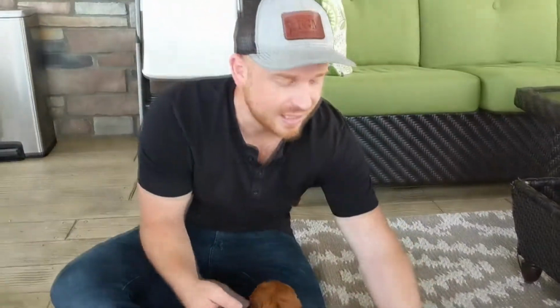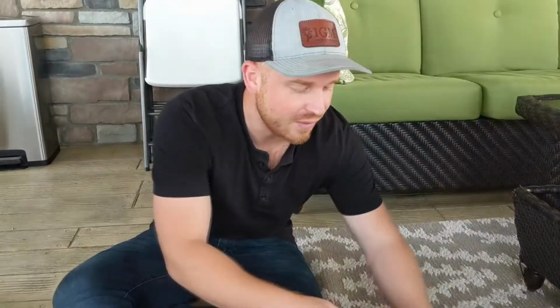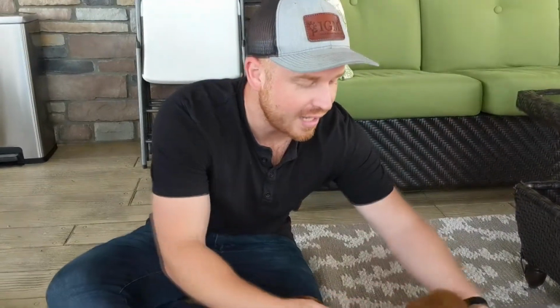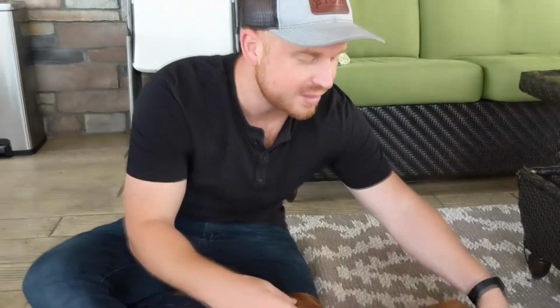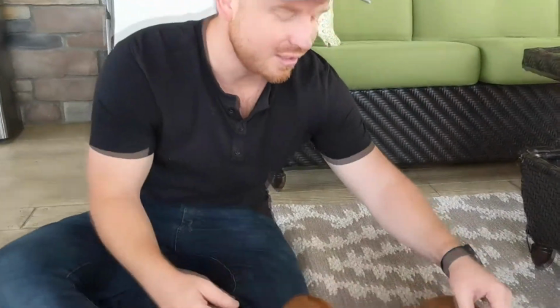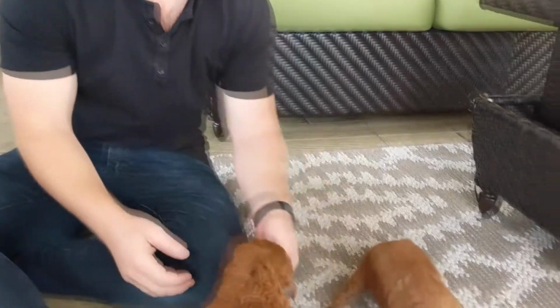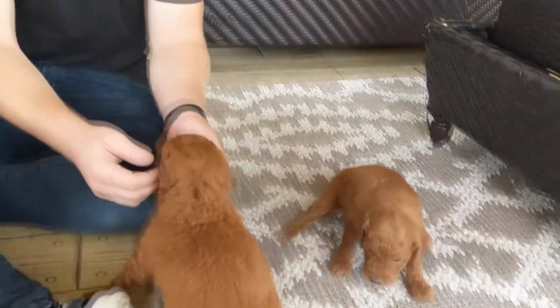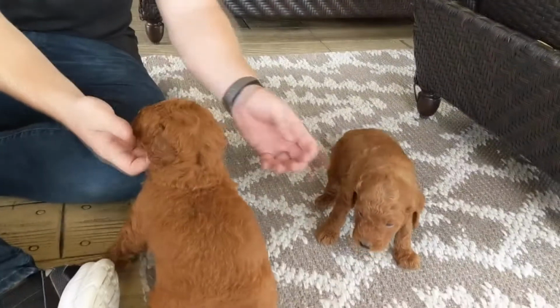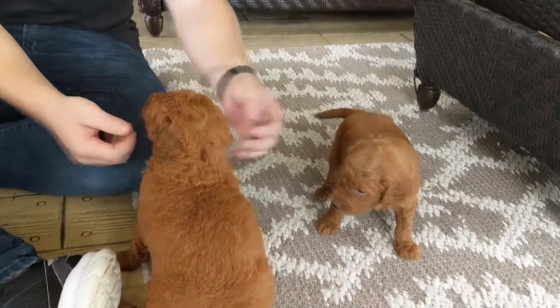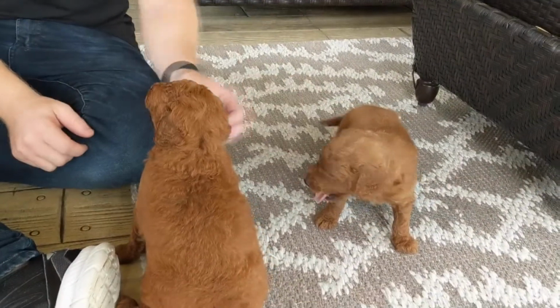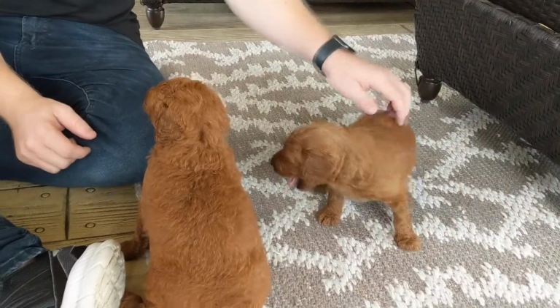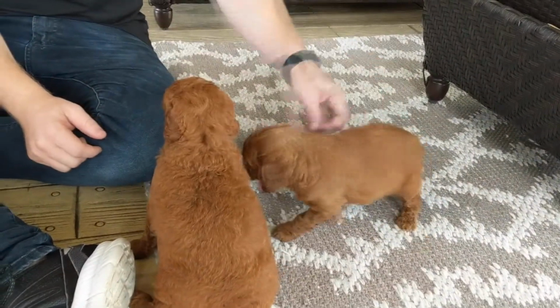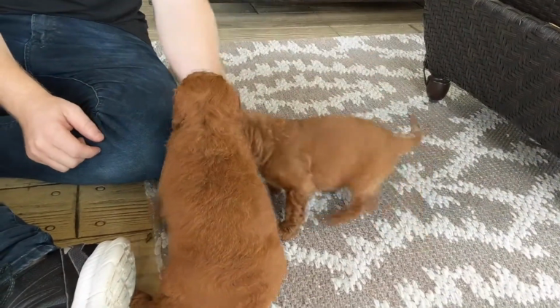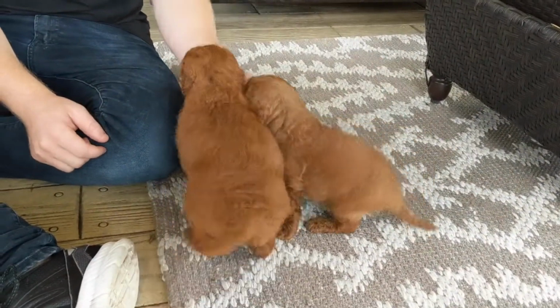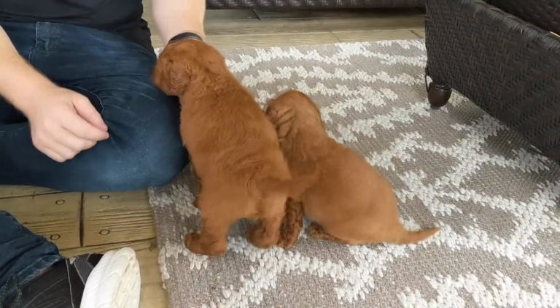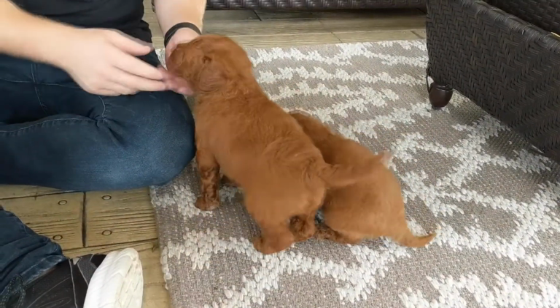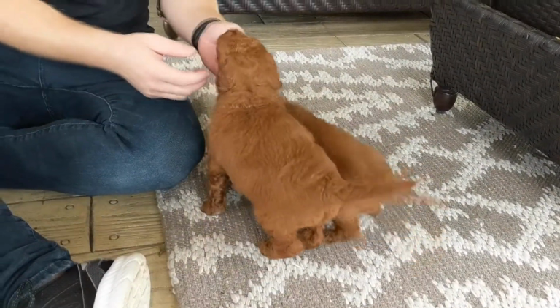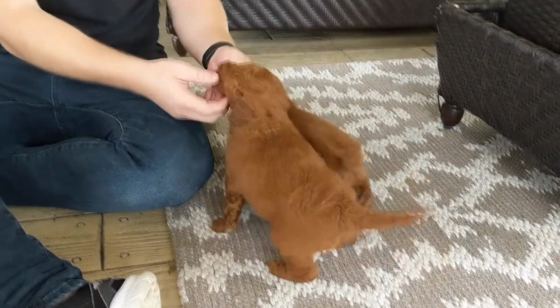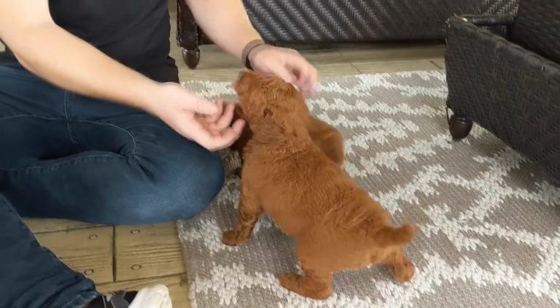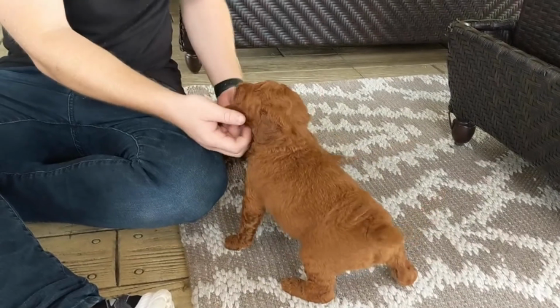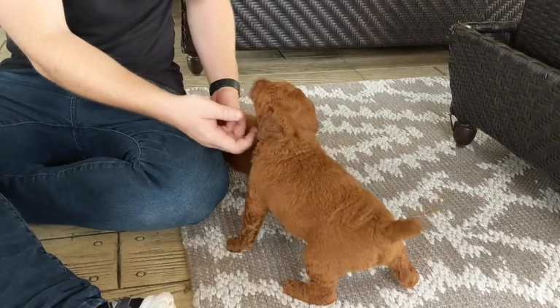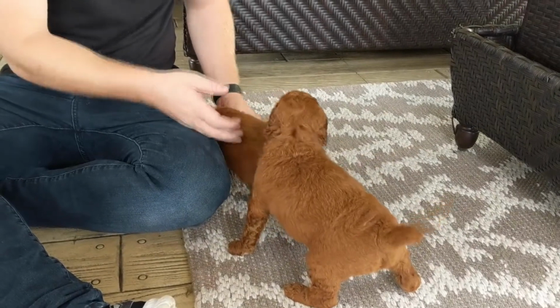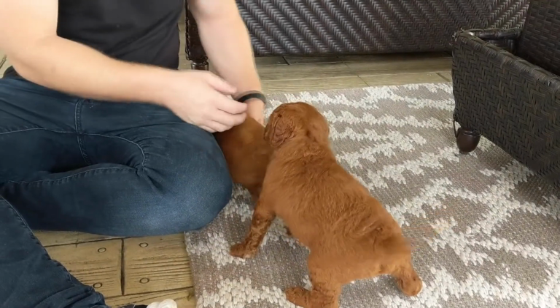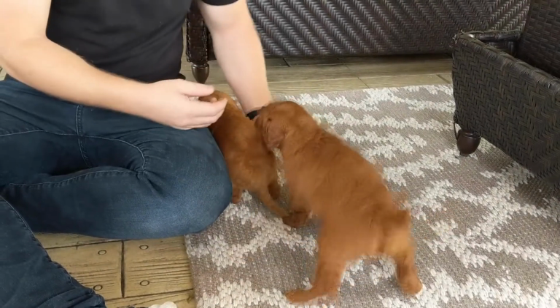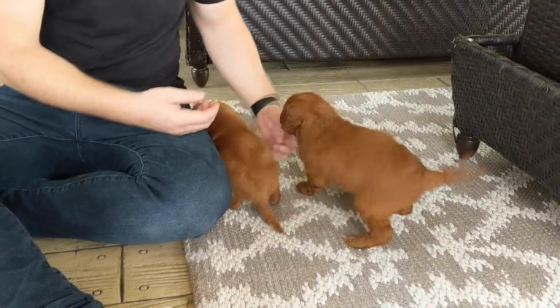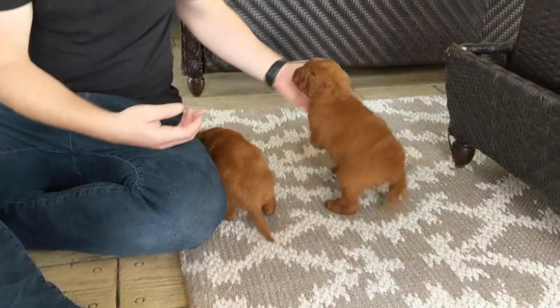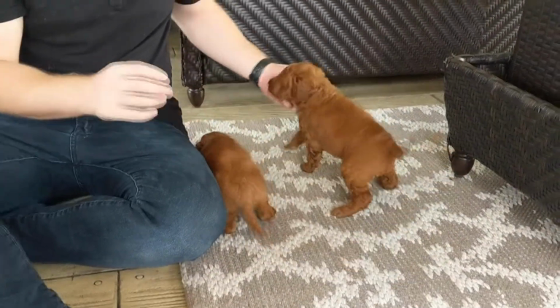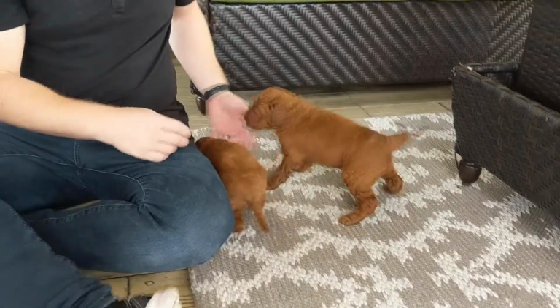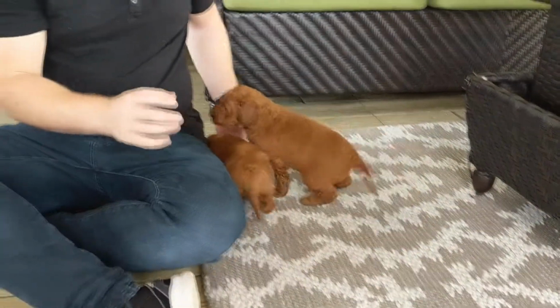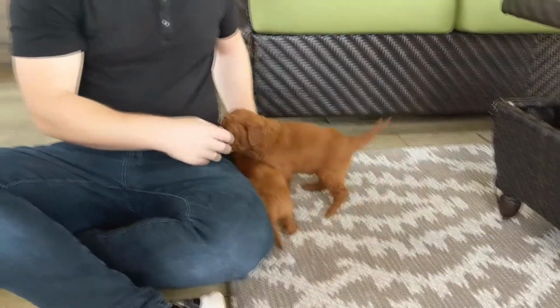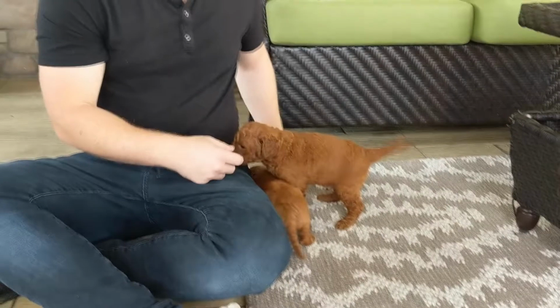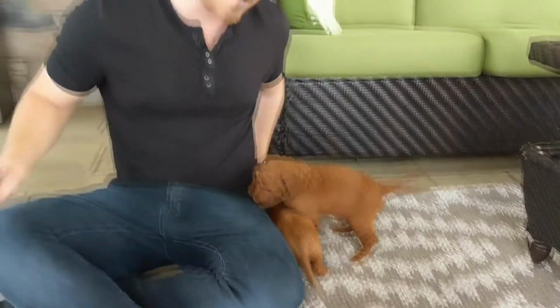Here we have a little guy, Buster, right here. And then here we have Bruno, who's a little bit bigger than Buster. We're doing two puppies at a time just to kind of show a difference between them.